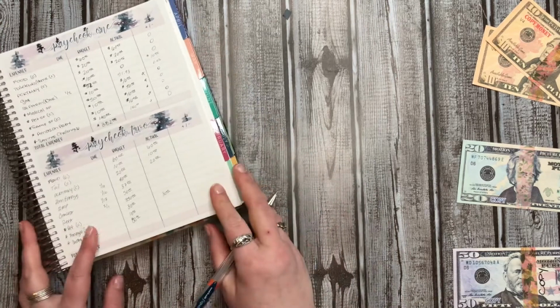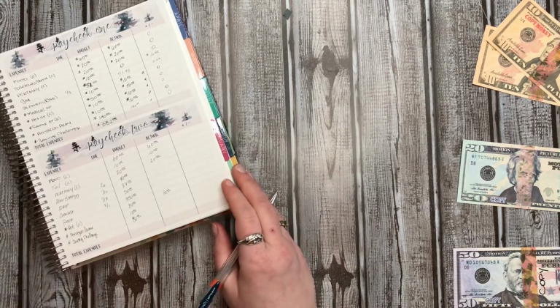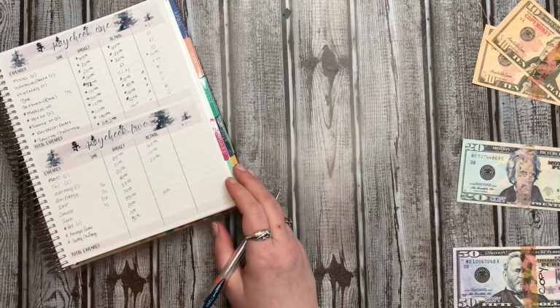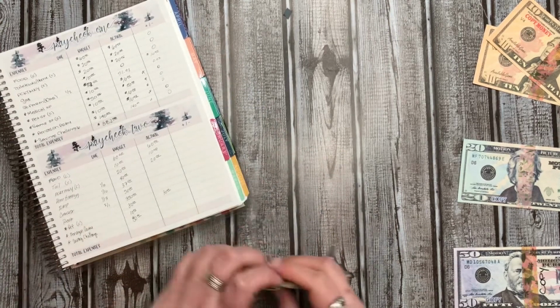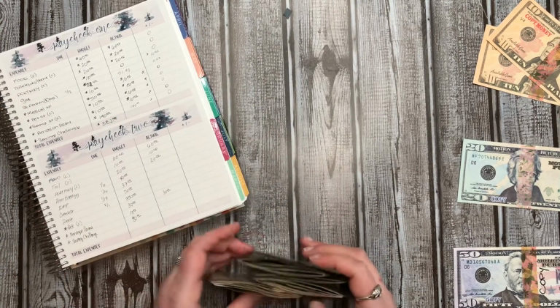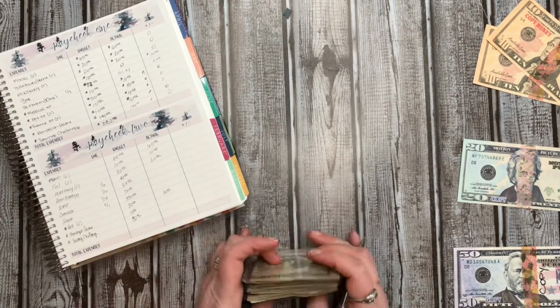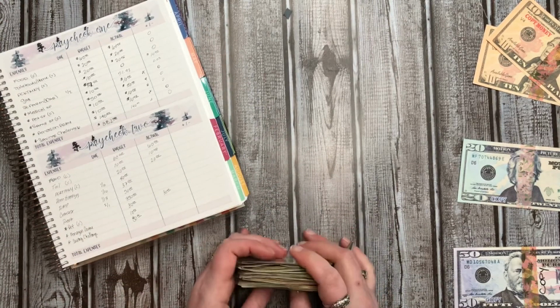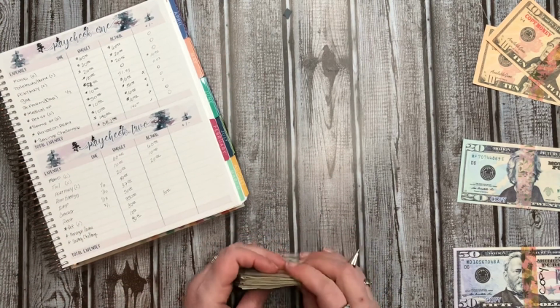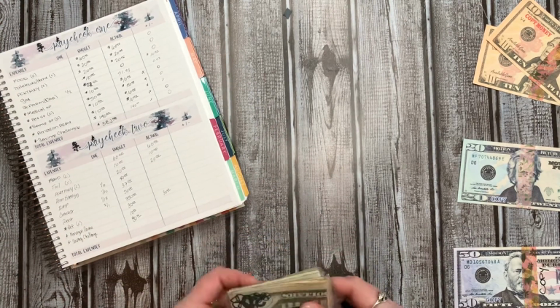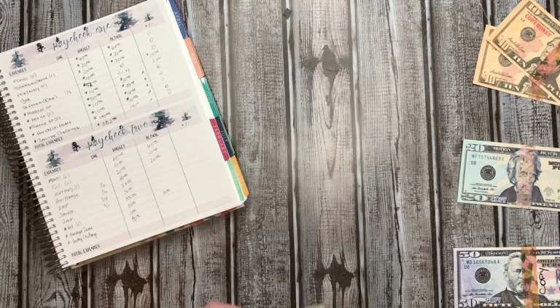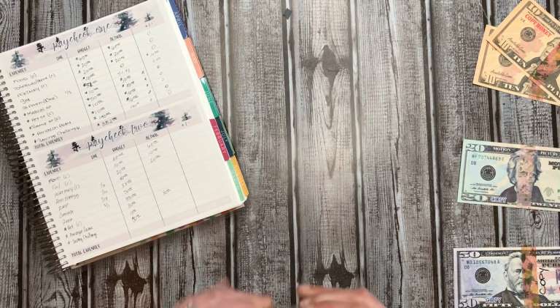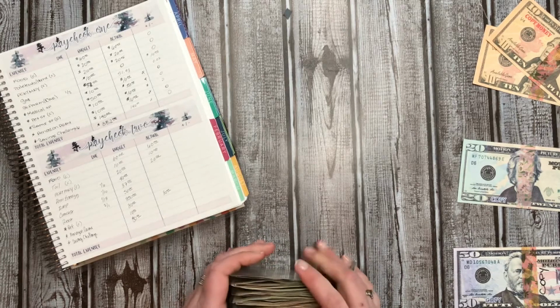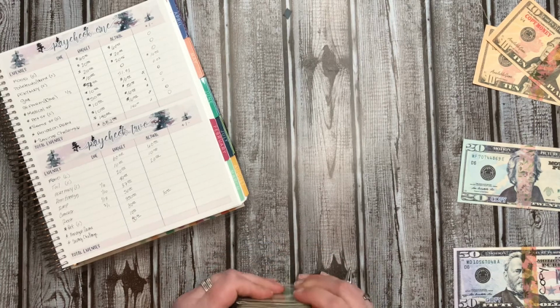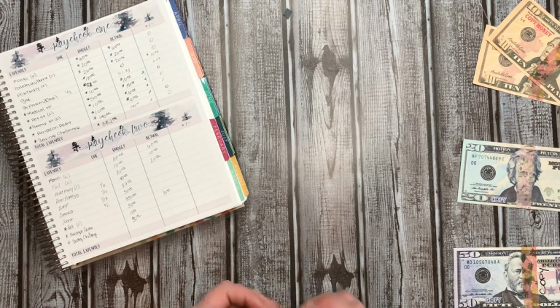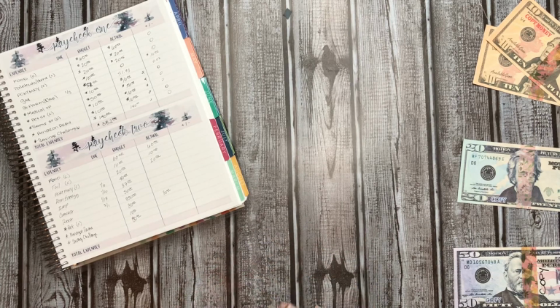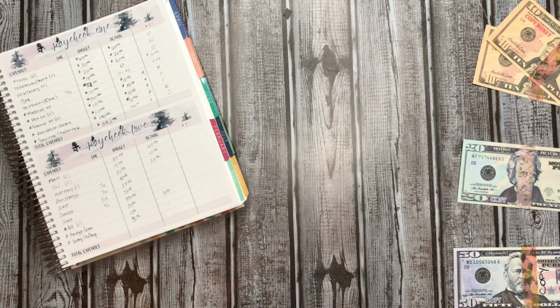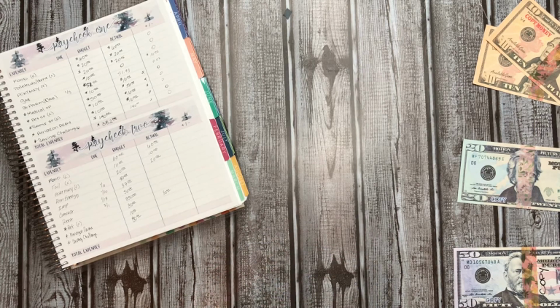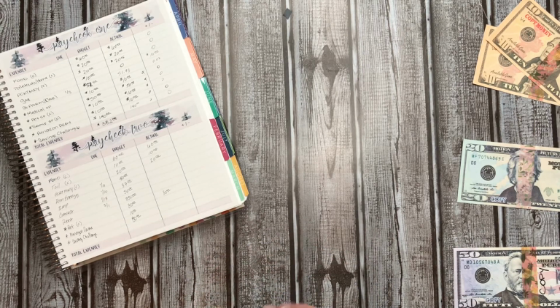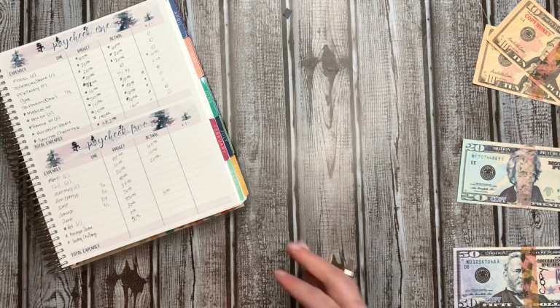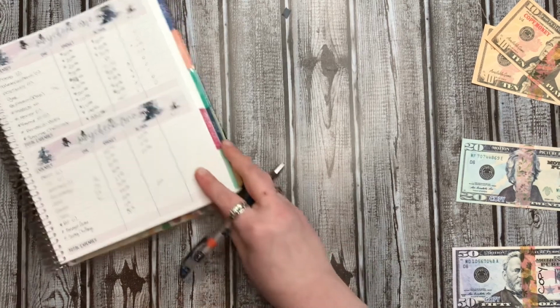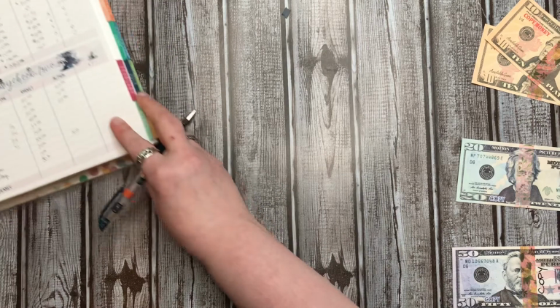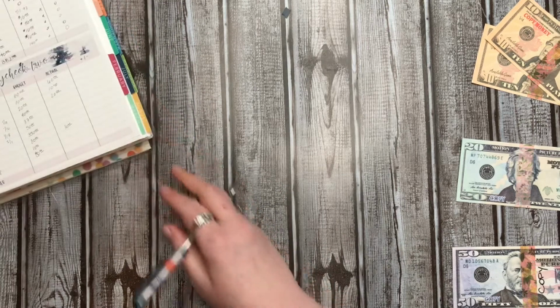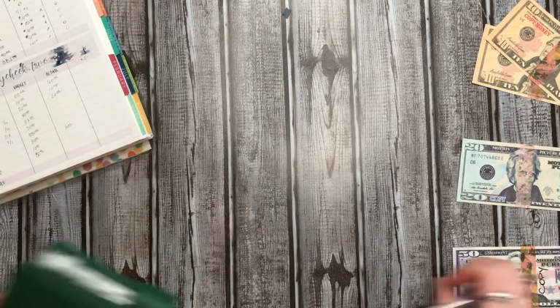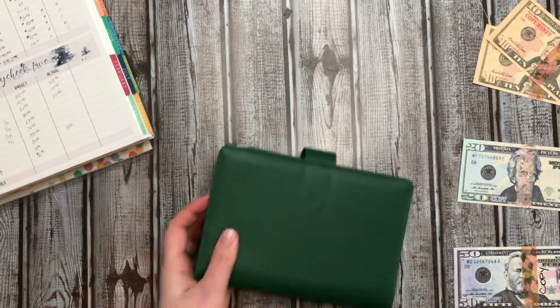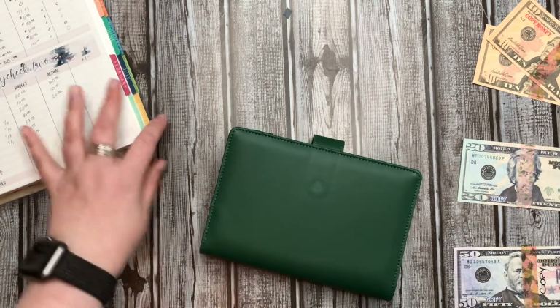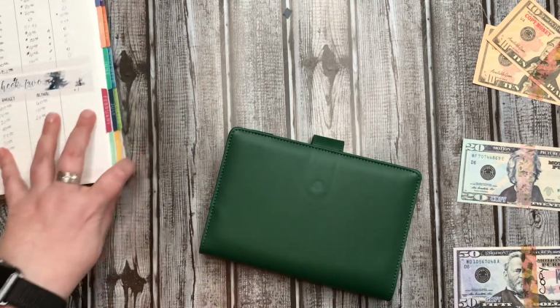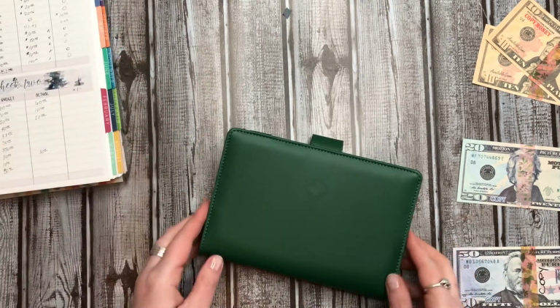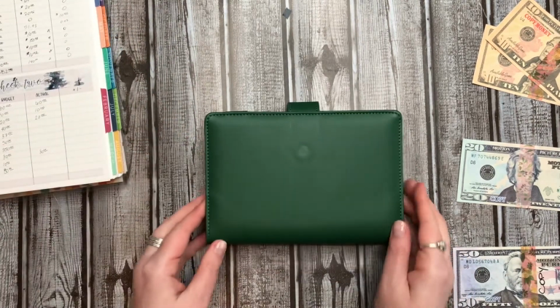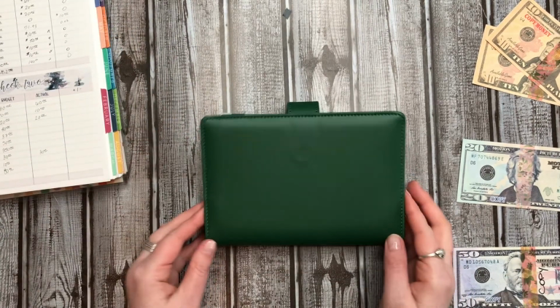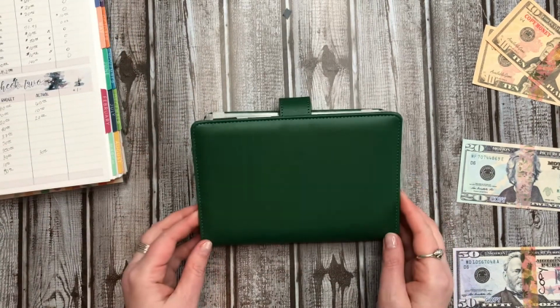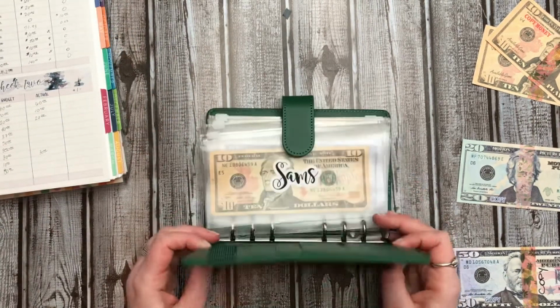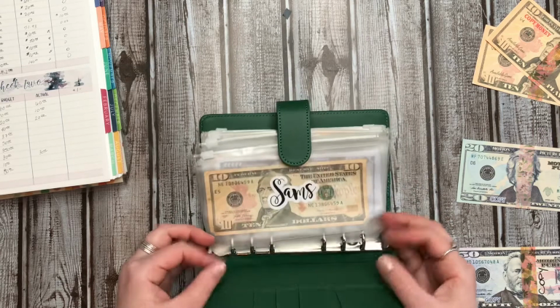That is it for all of my cash envelopes that go in my wallet. These are going to go there after this video. And then on to my sinking funds.